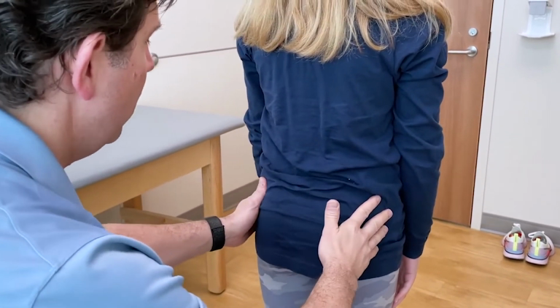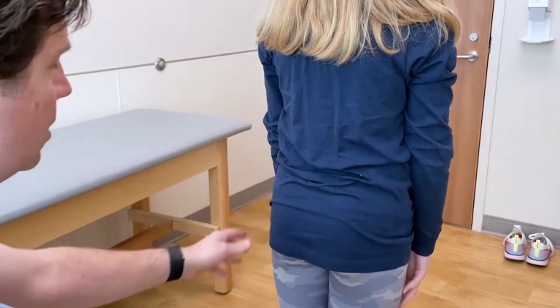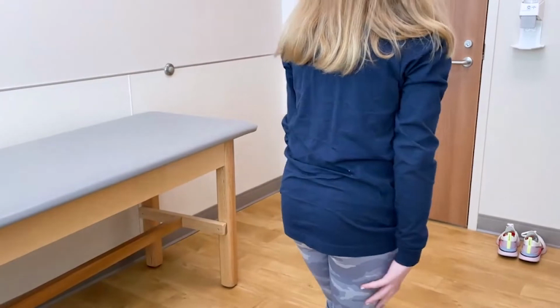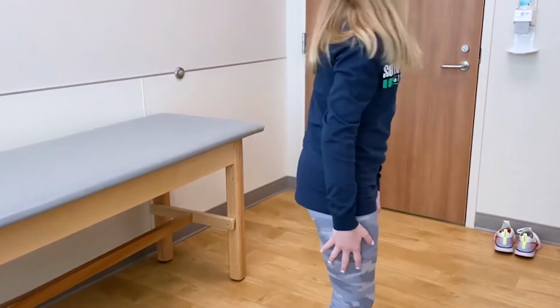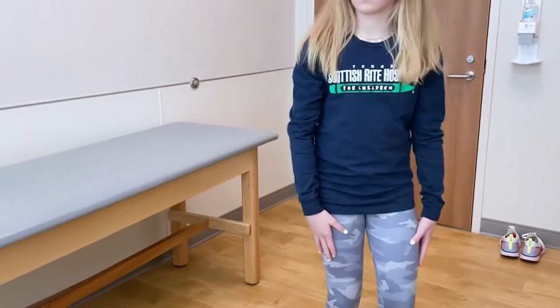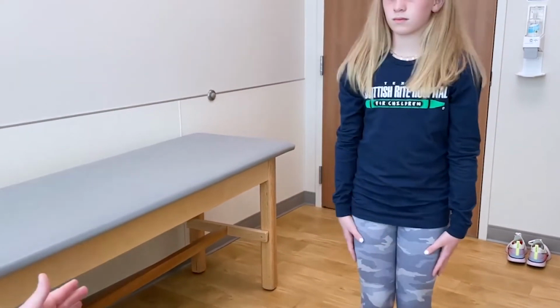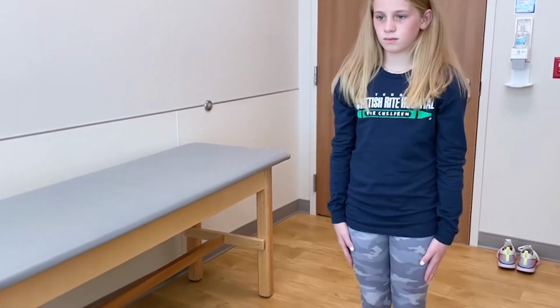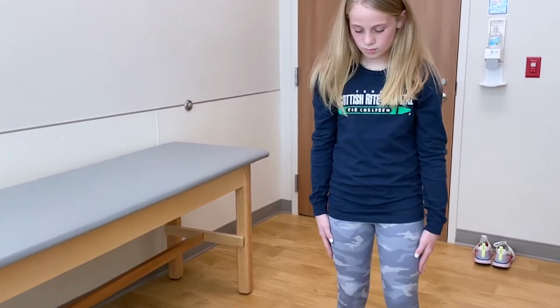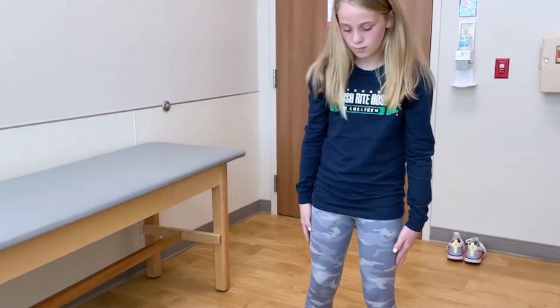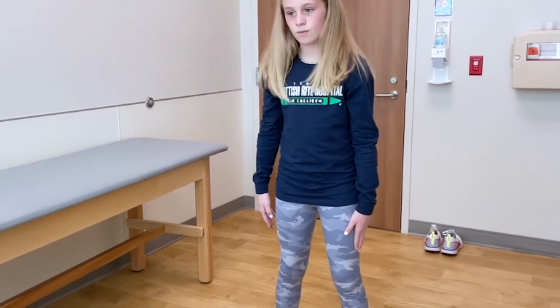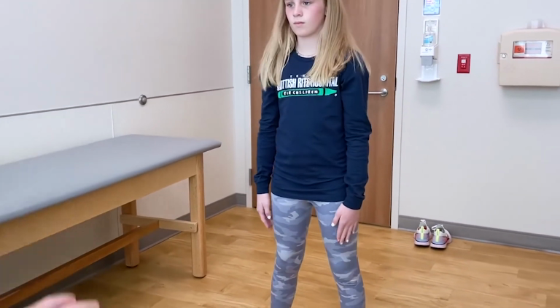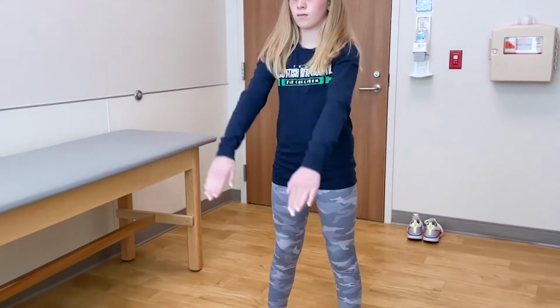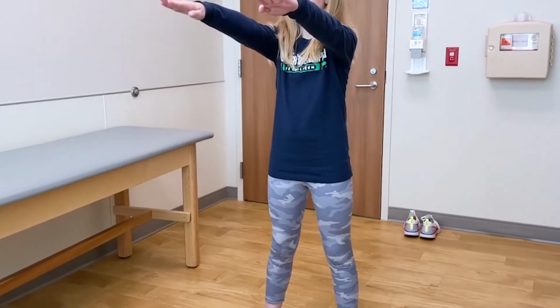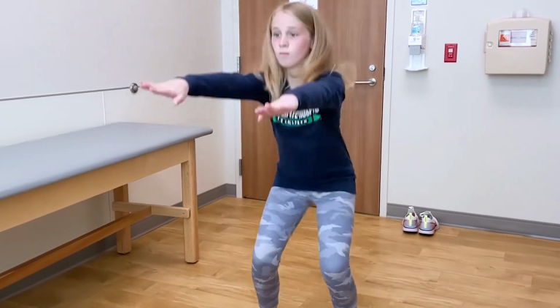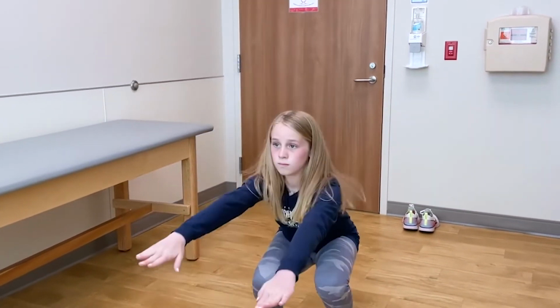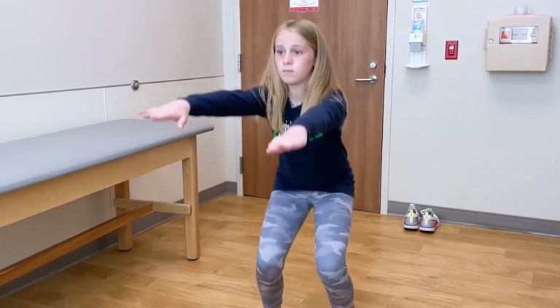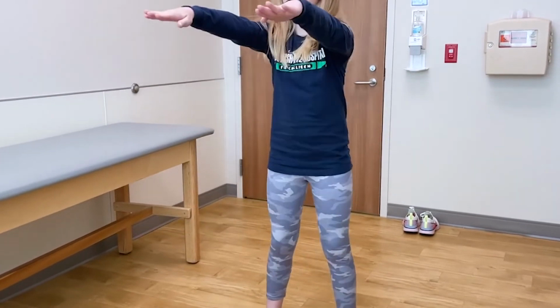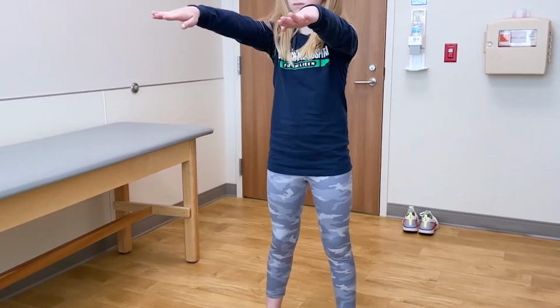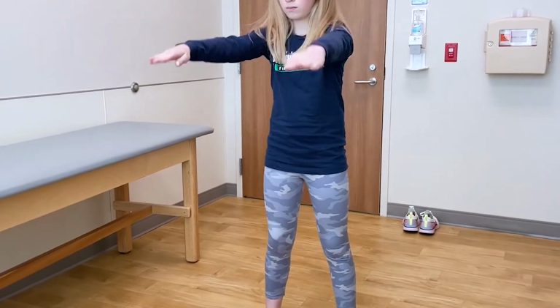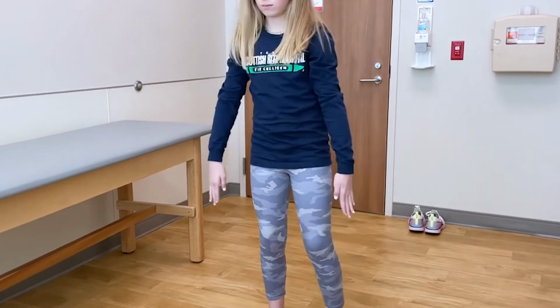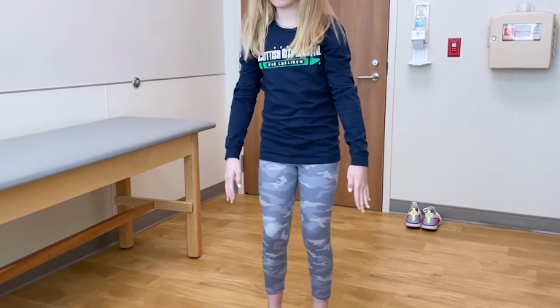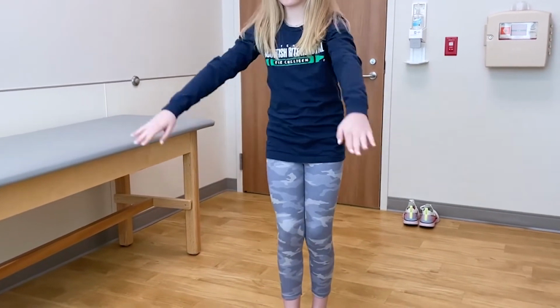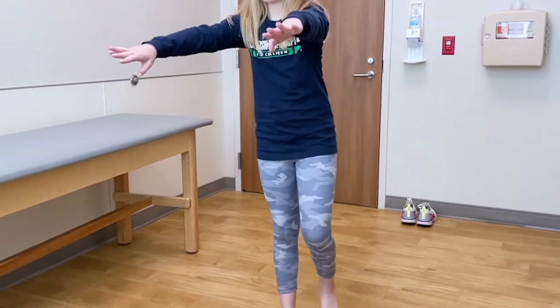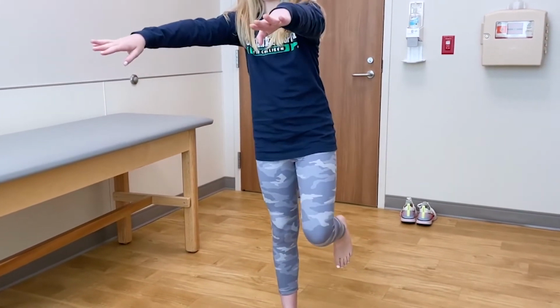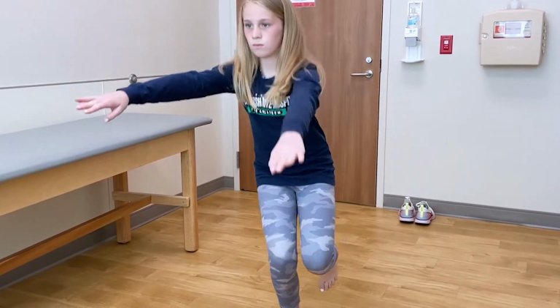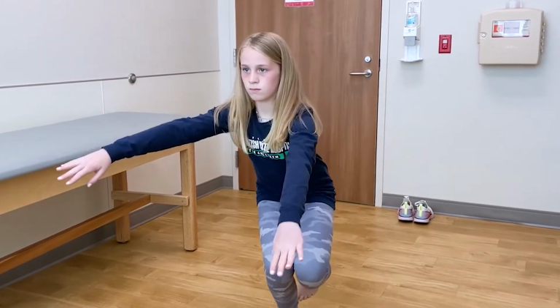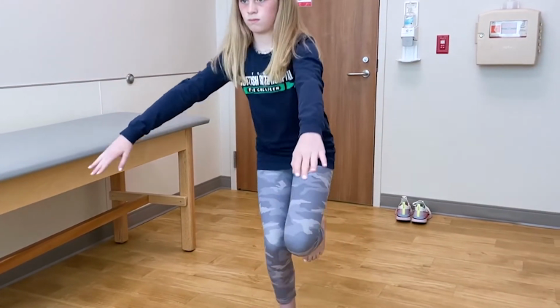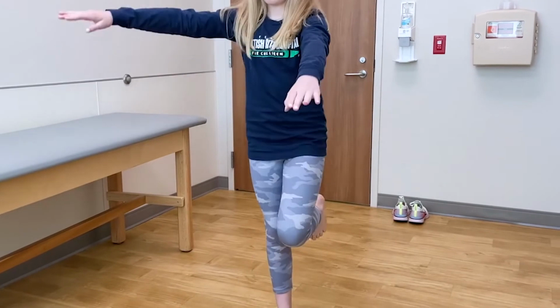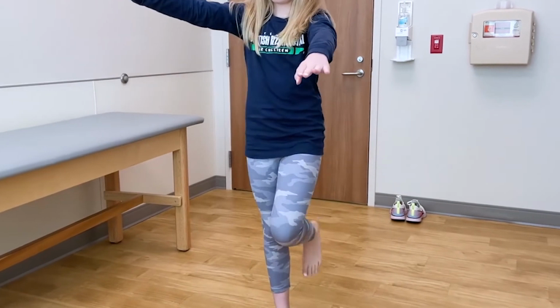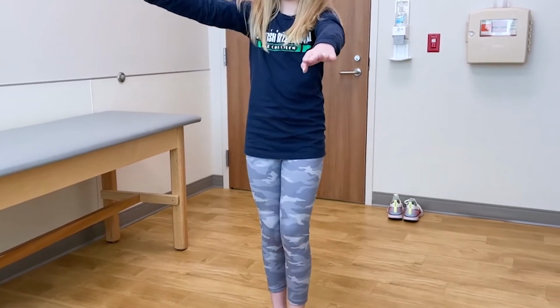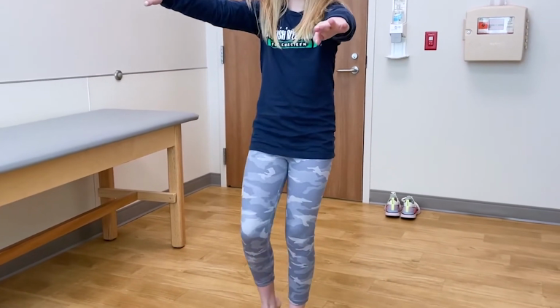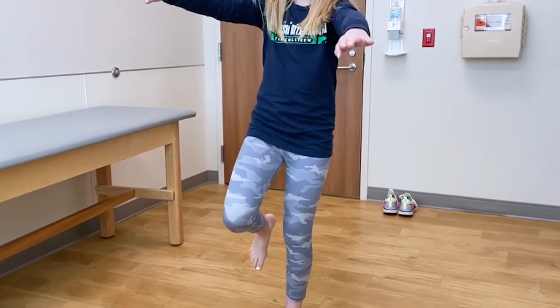Turn around and face me. Spread your feet out just a little bit more, put your arms out, and give me a squat. Come back up. Now stand on your right leg and do a single leg squat, then switch over and do a squat on your other side.